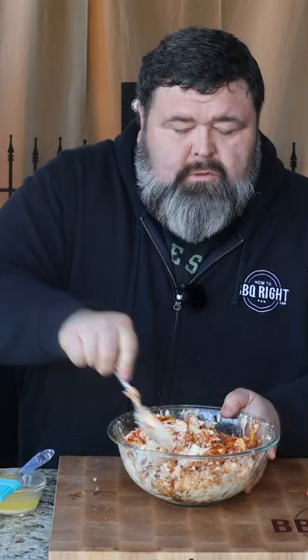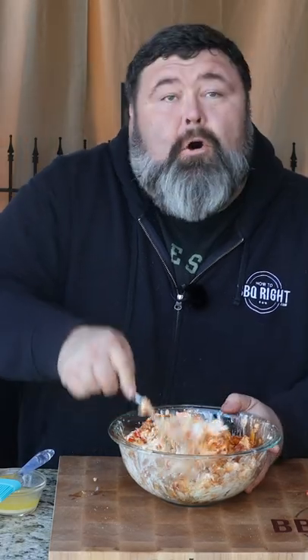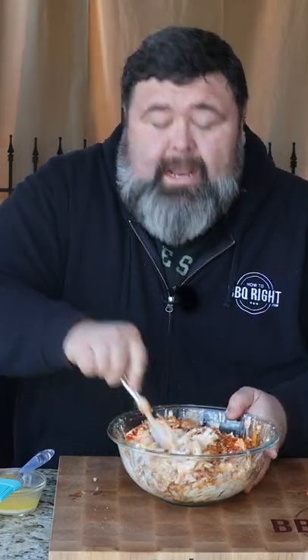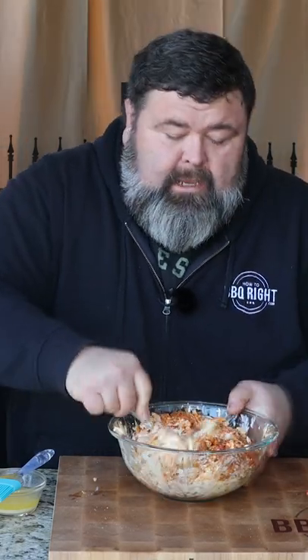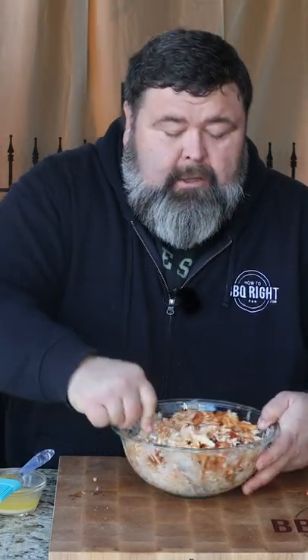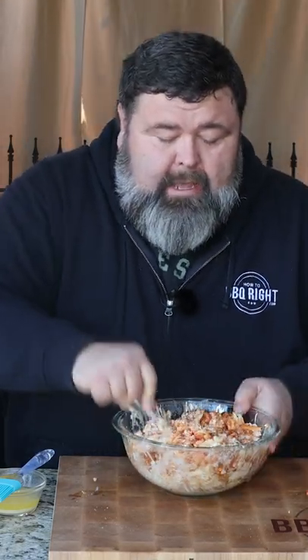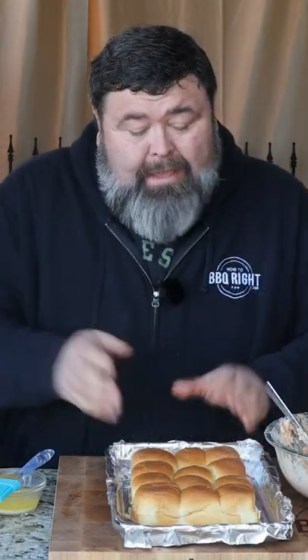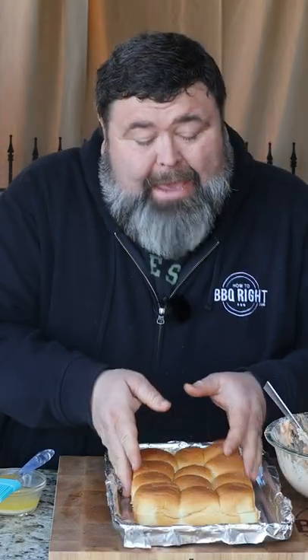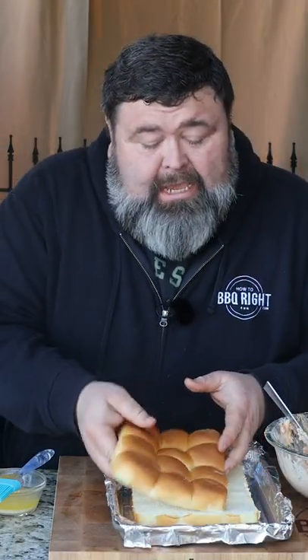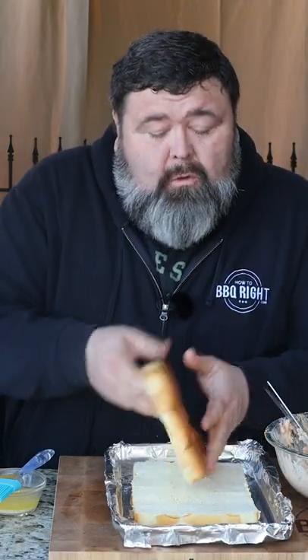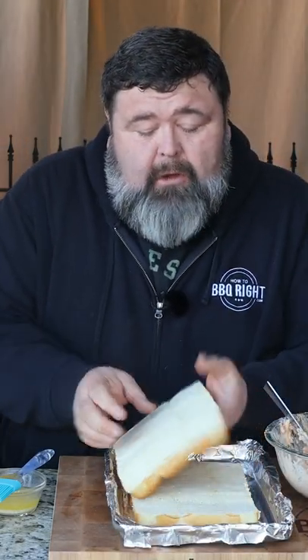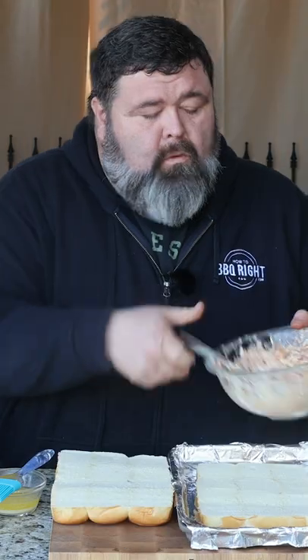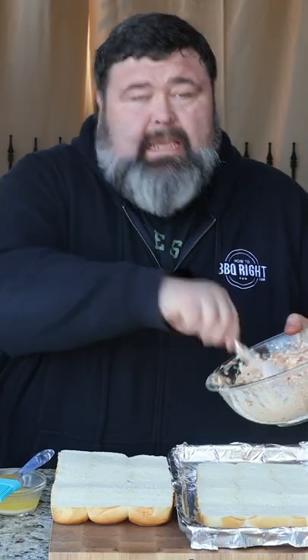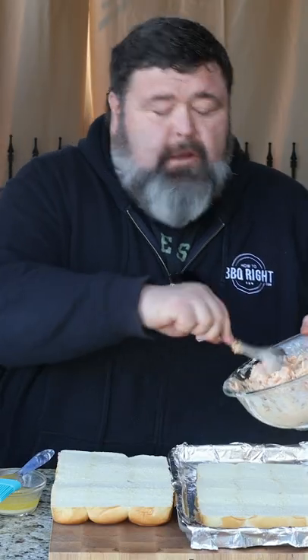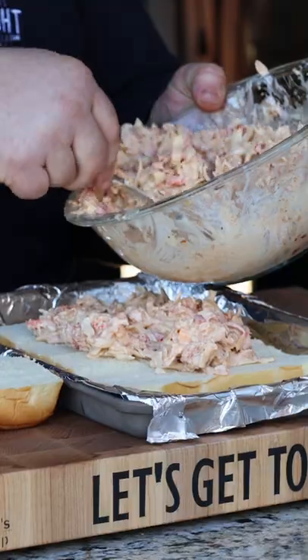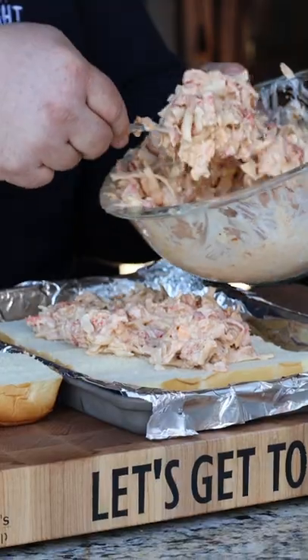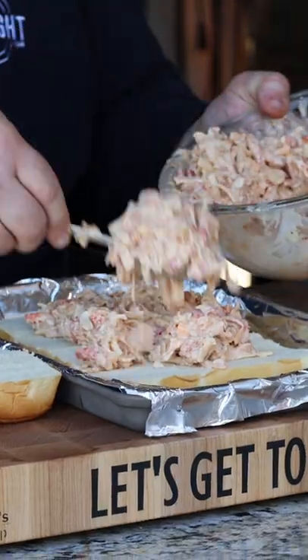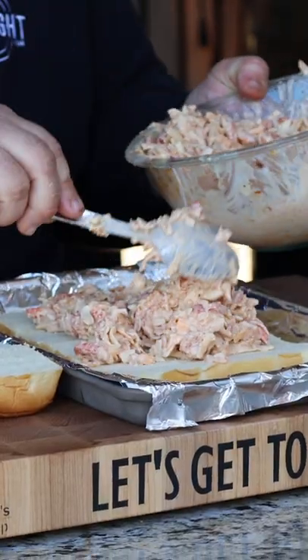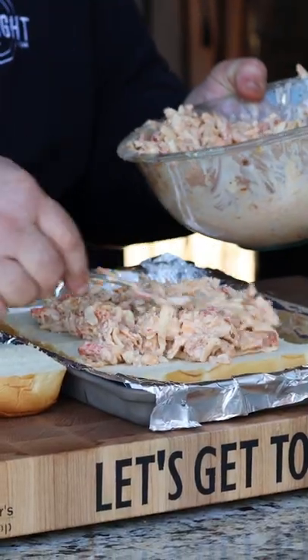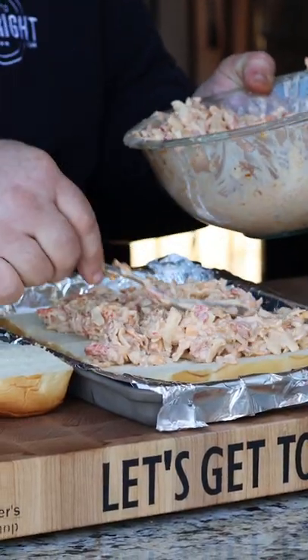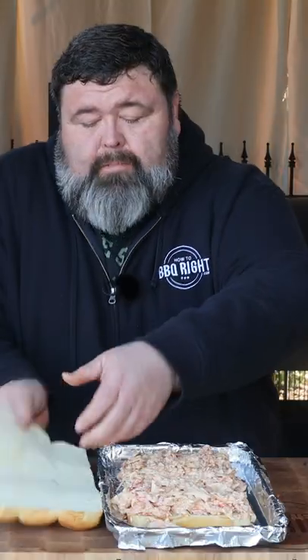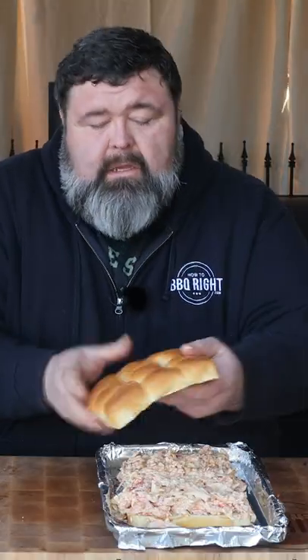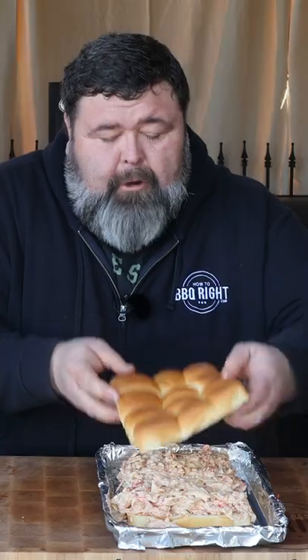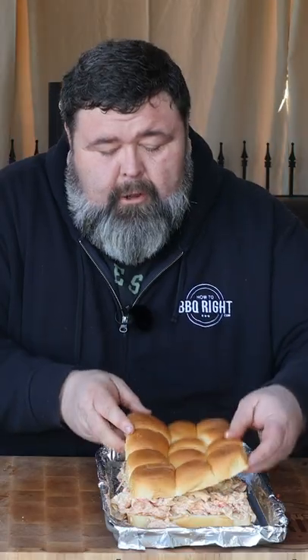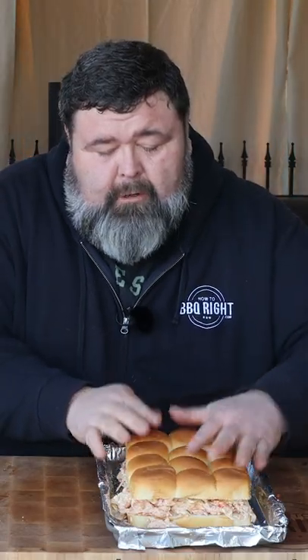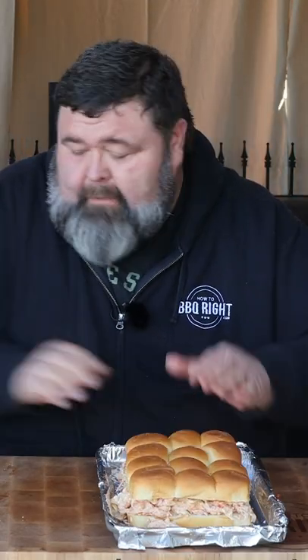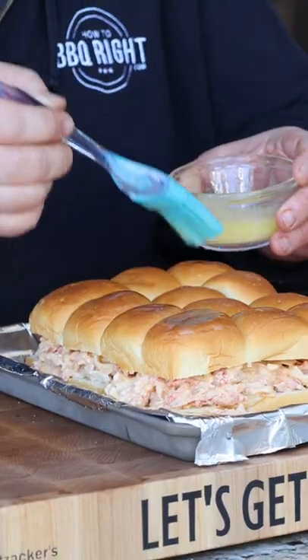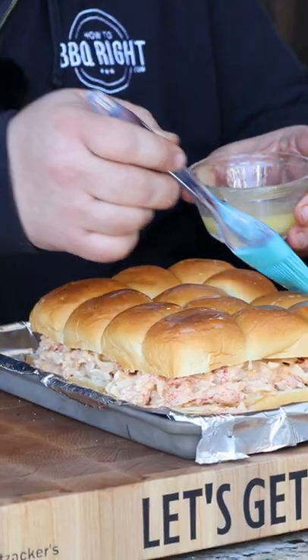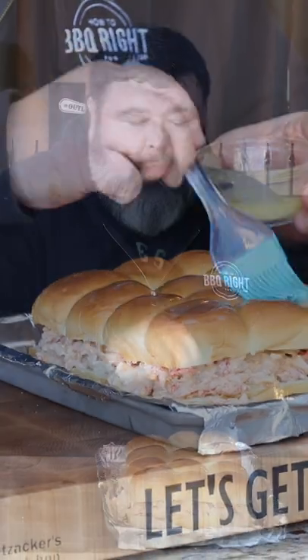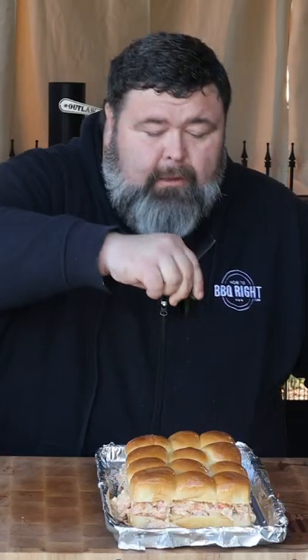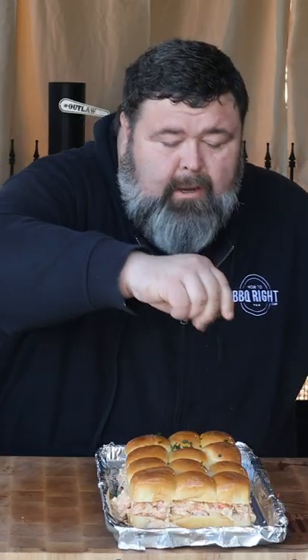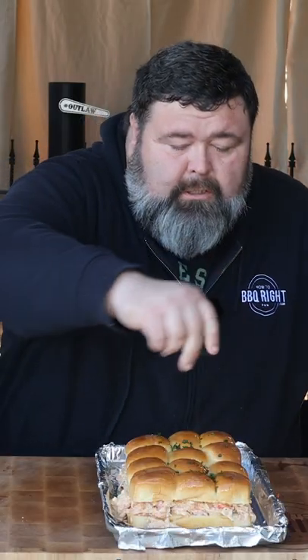Then you just want to fold that in and get it all combined. Now we got a package of King's Hawaiian rolls. We're going to take this crawfish cheese mayo mixture and put it right on top. Then we place the top part of the rolls on top, brush it with melted butter, and hit it with a little bit of parsley.